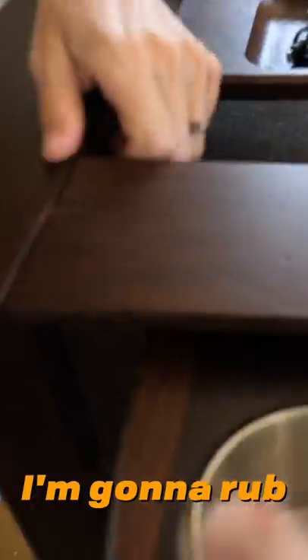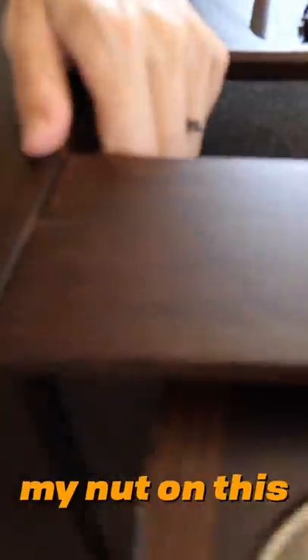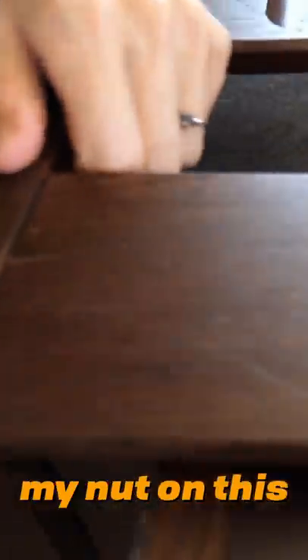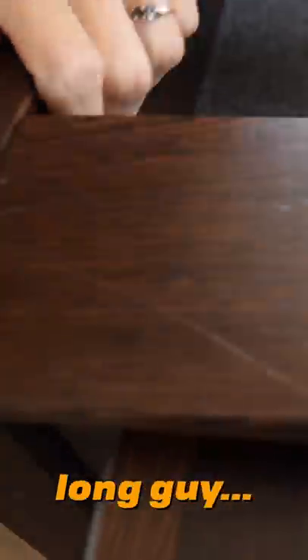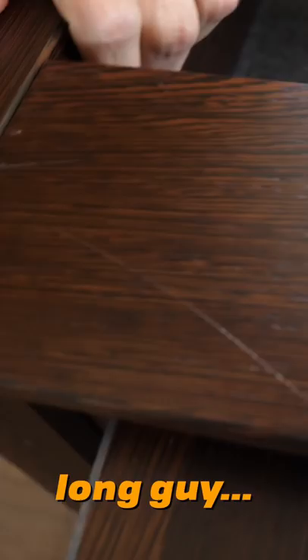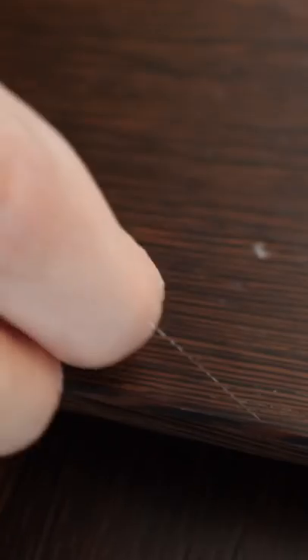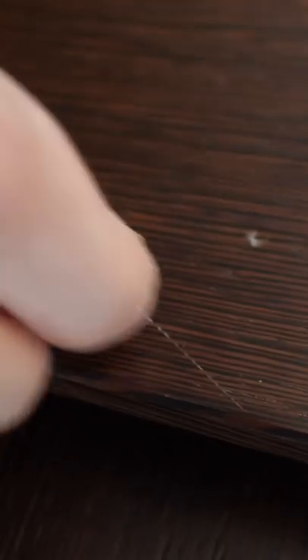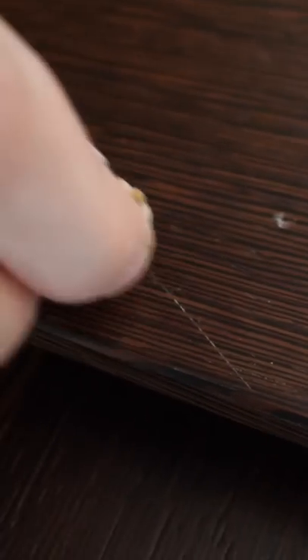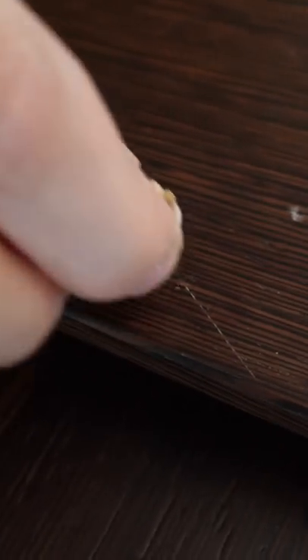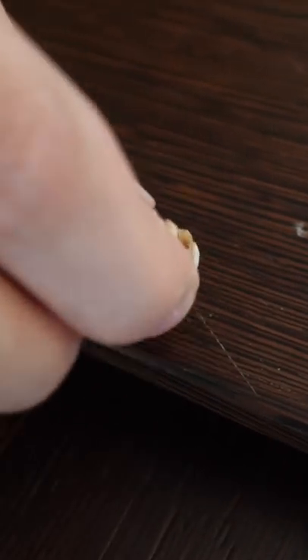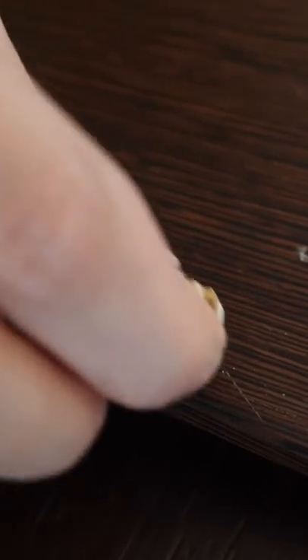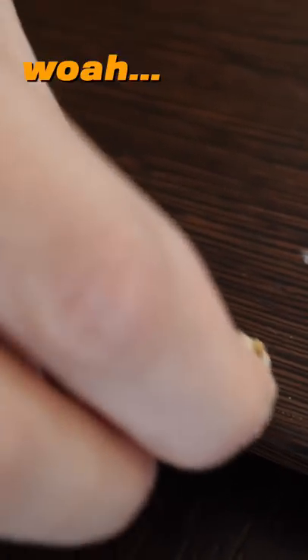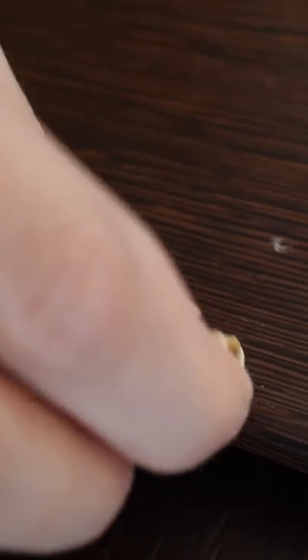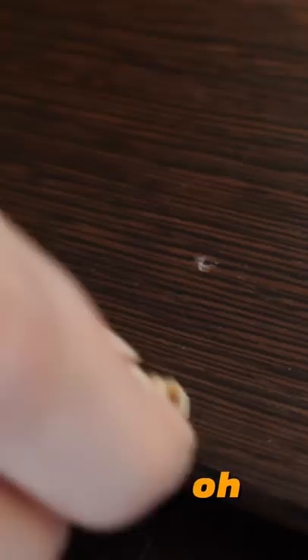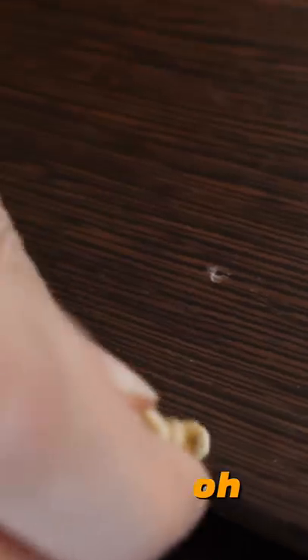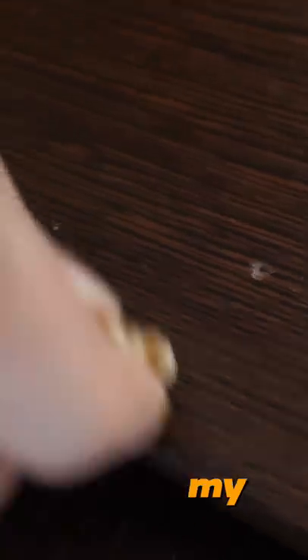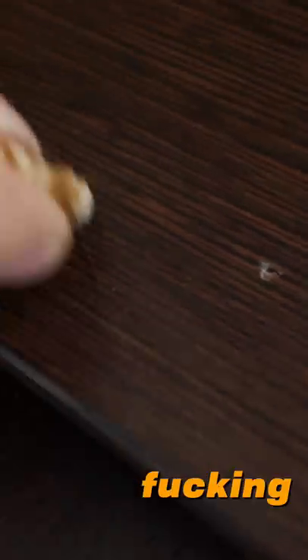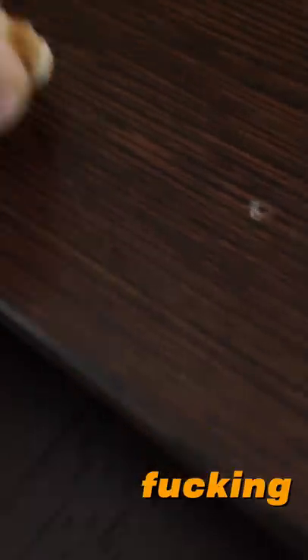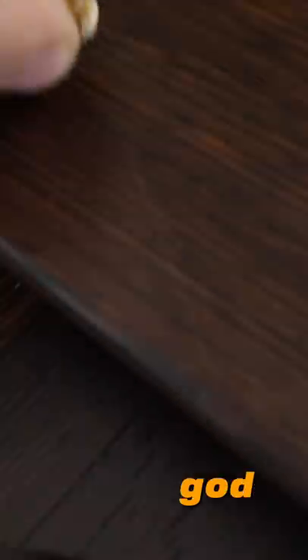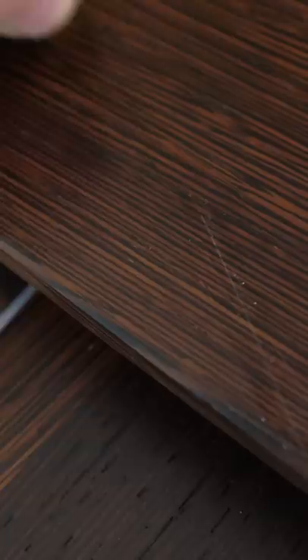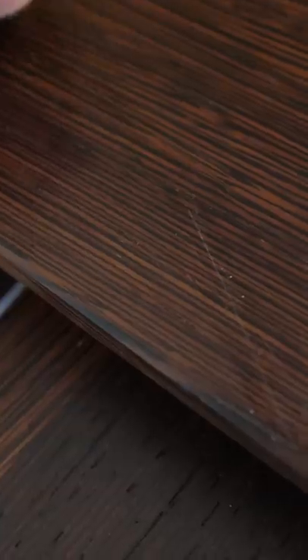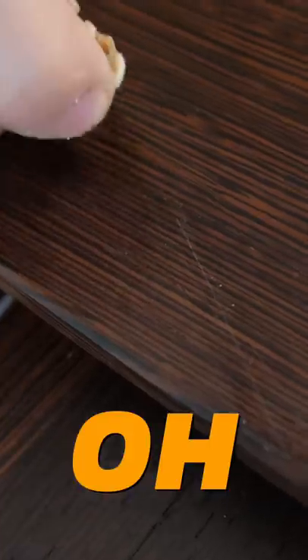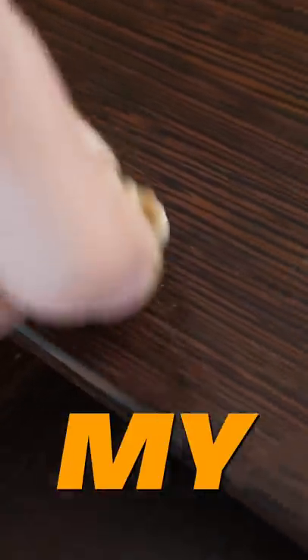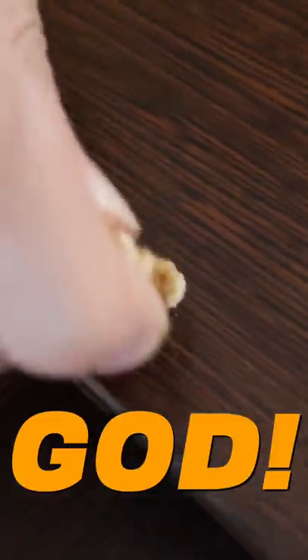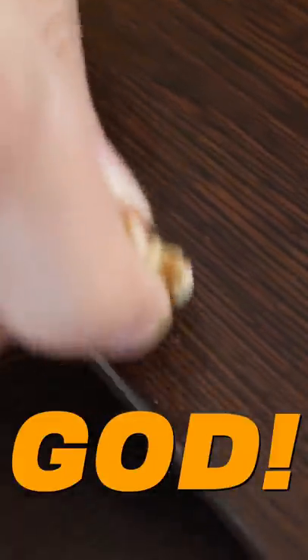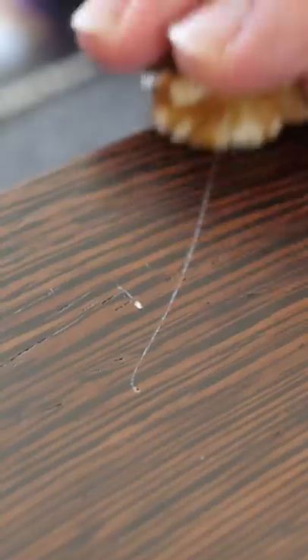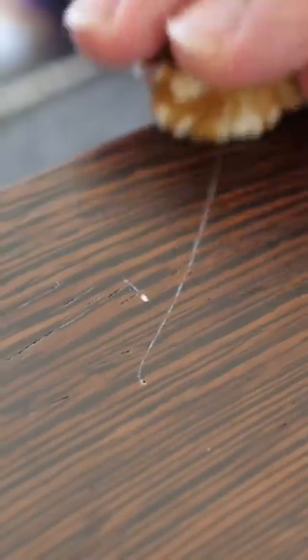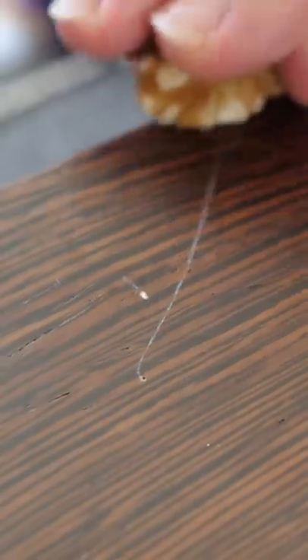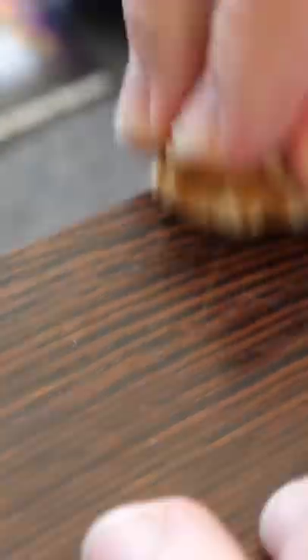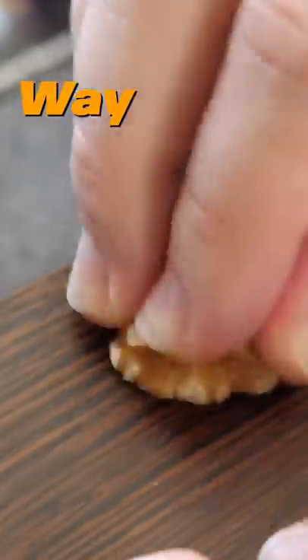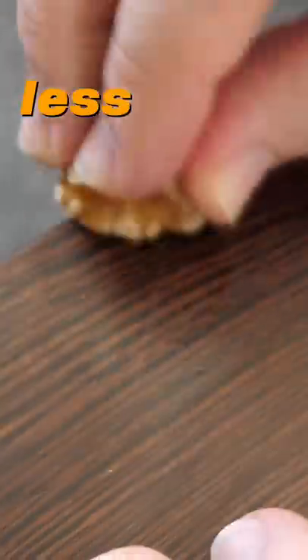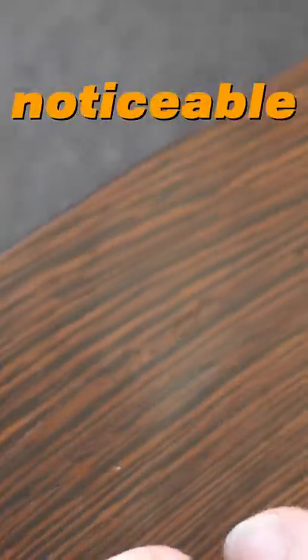I'm gonna rub mine down on this long guy. Whoa. Oh my fucking god. I didn't think that was gonna work! Way less noticeable.